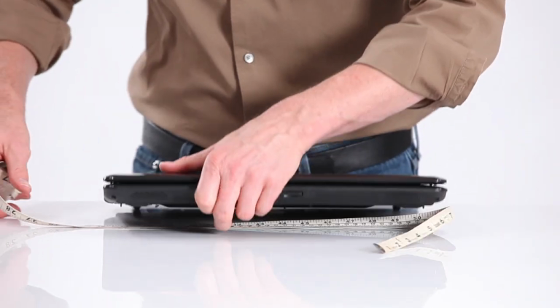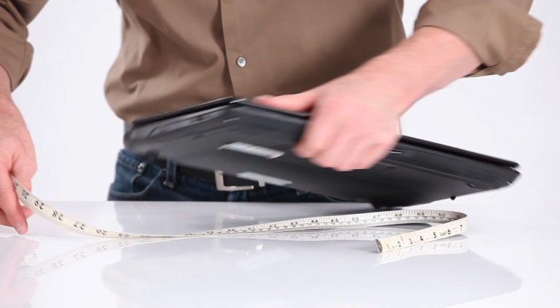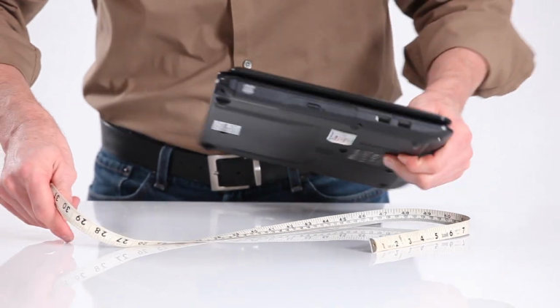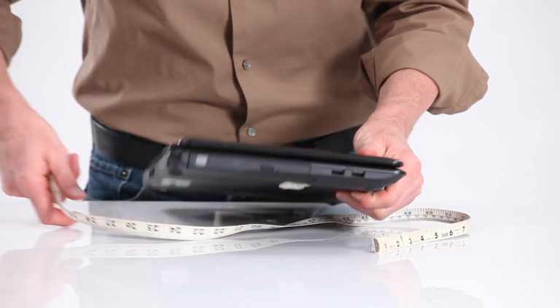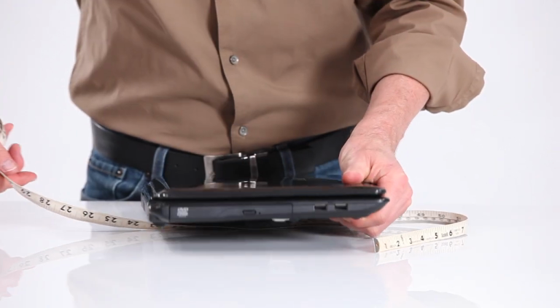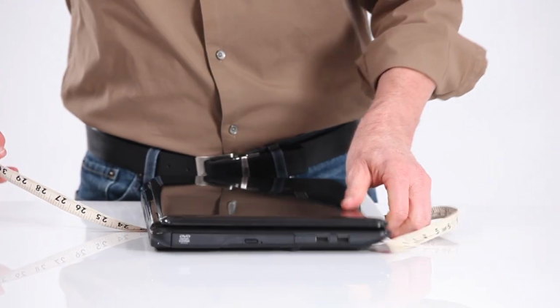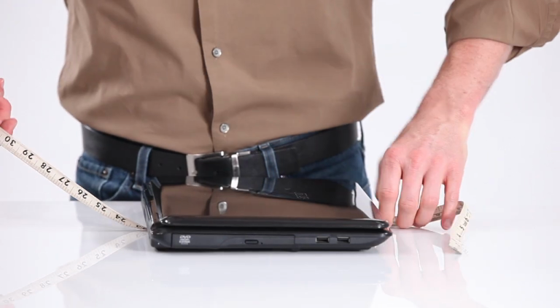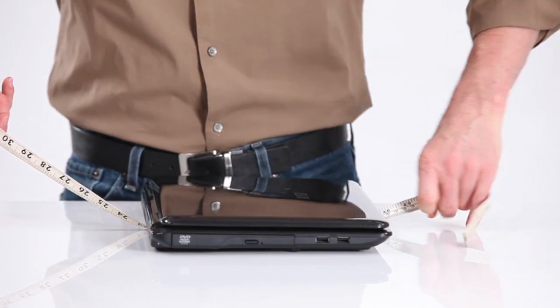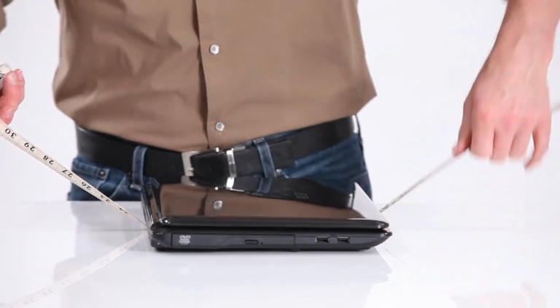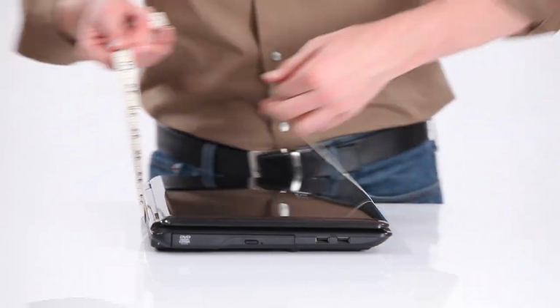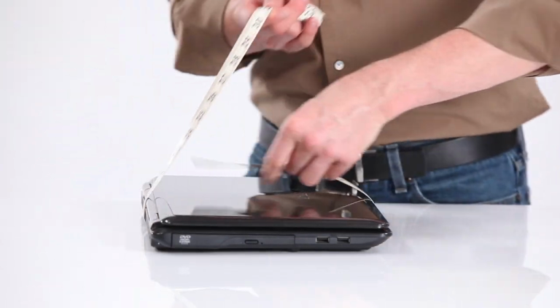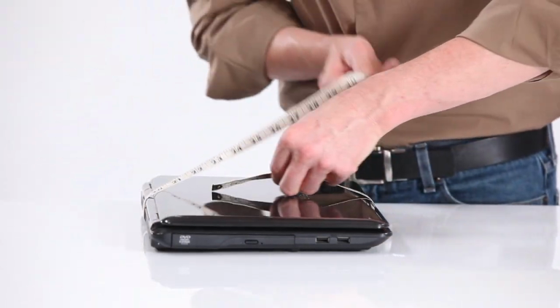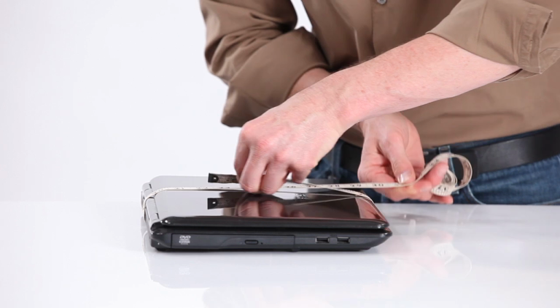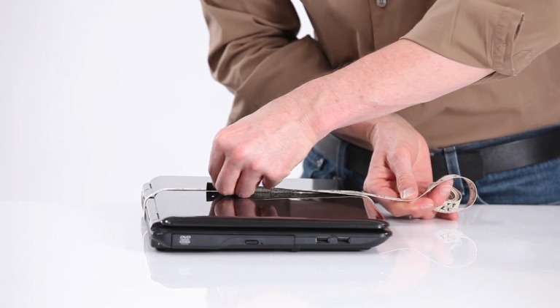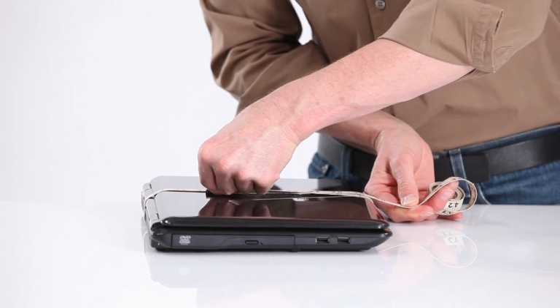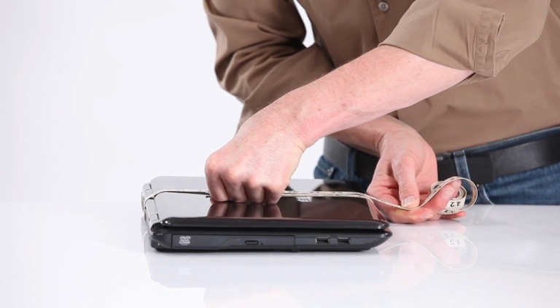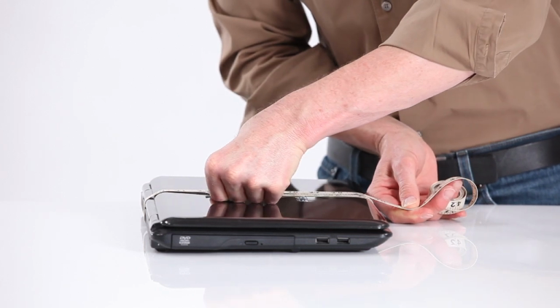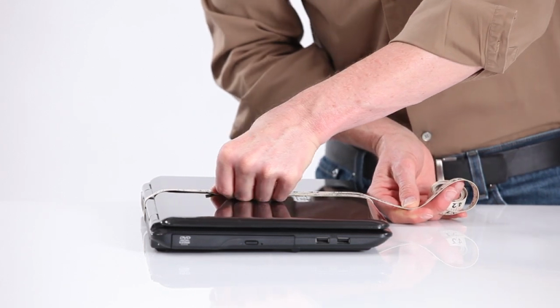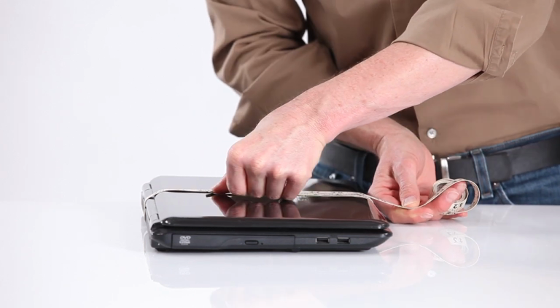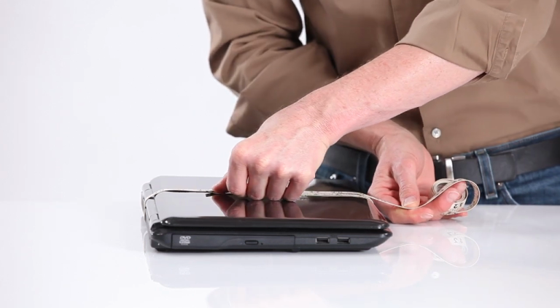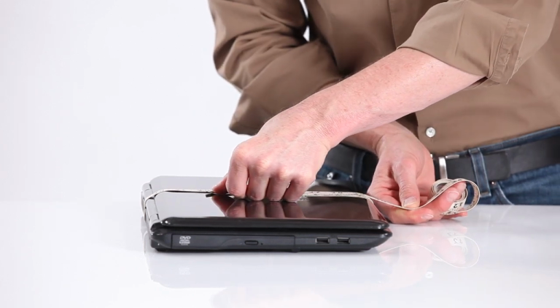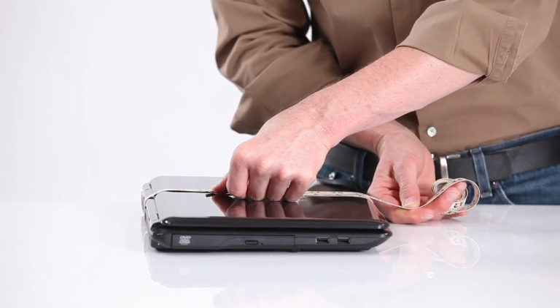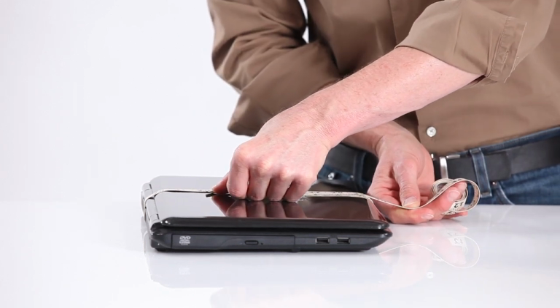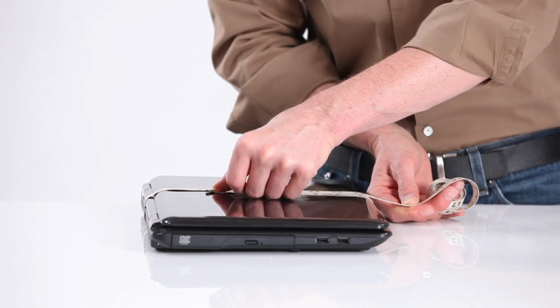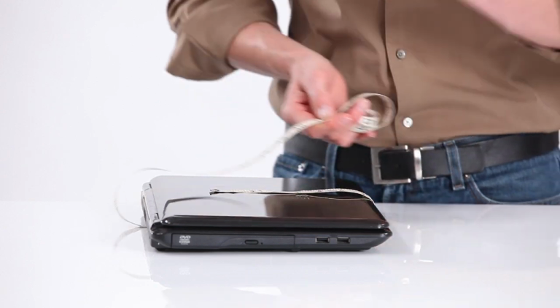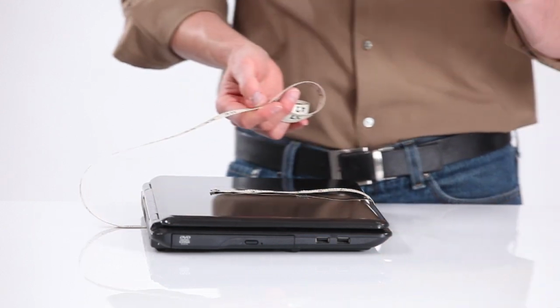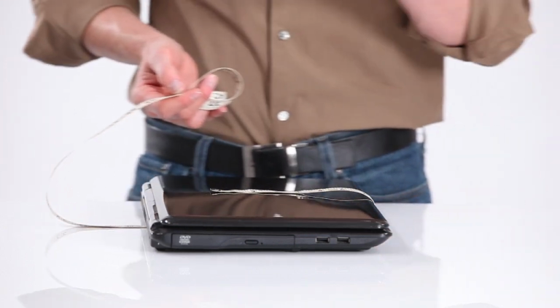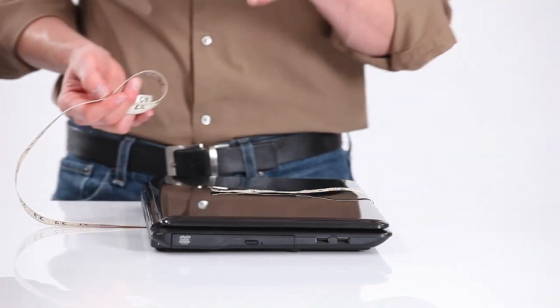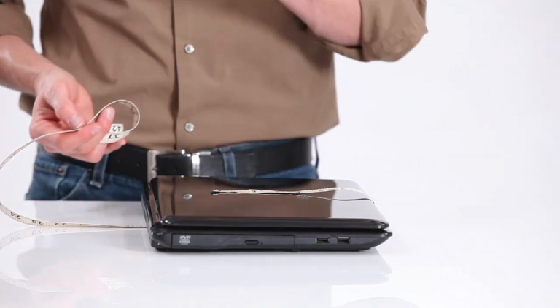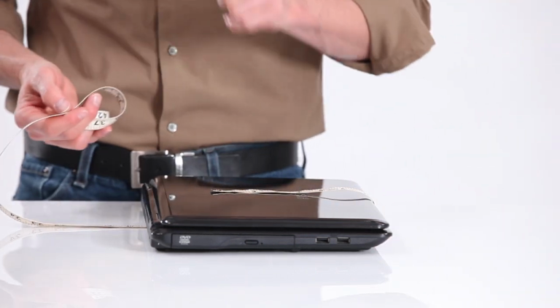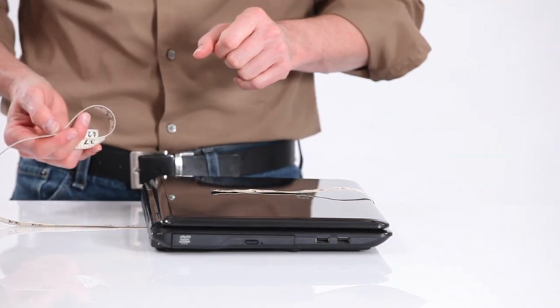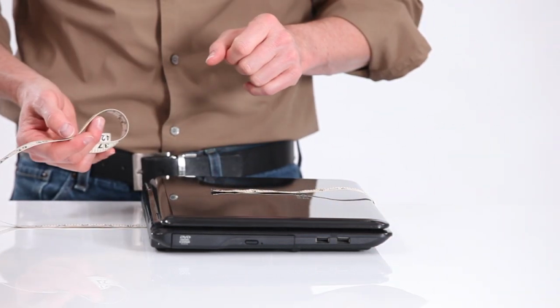And then do it once vertically, right there. And those are the two numbers — that's the vertical circumference. So those two numbers will help you determine what sleeve case size you need.